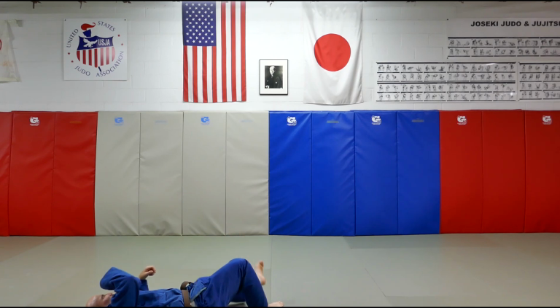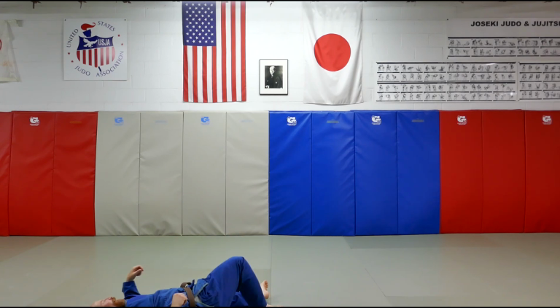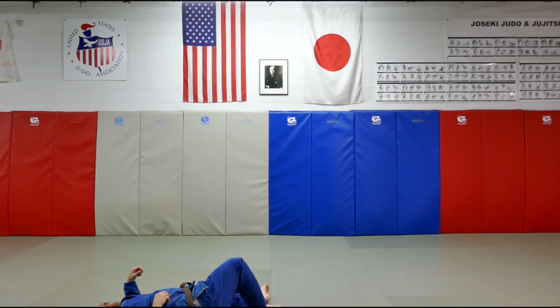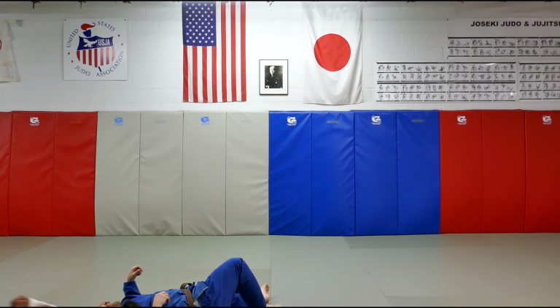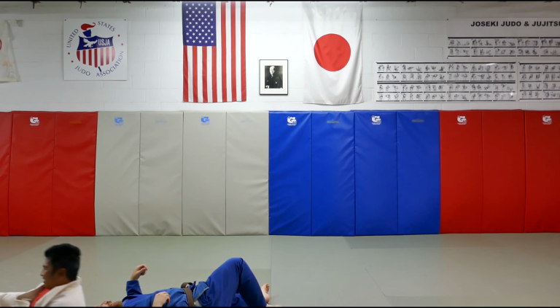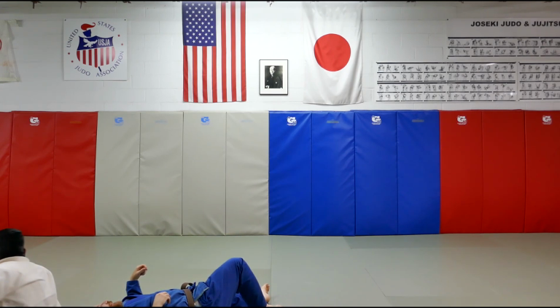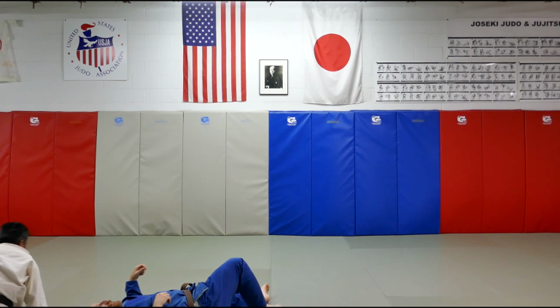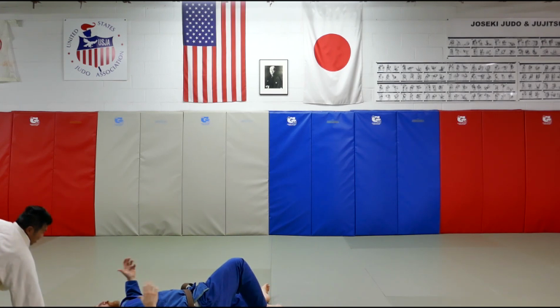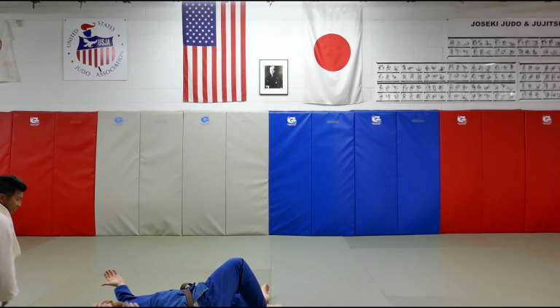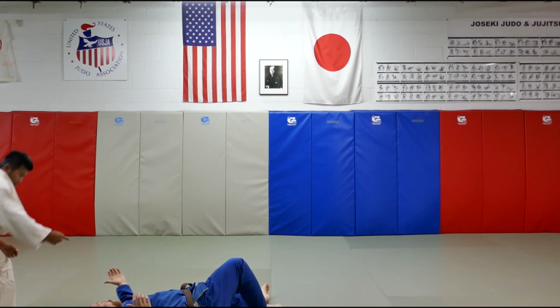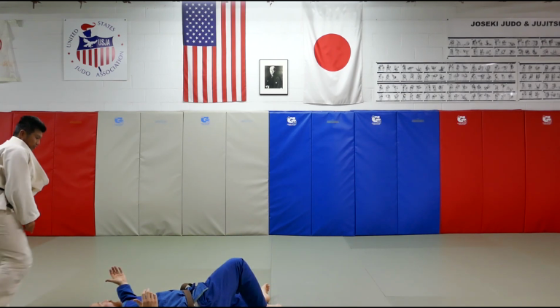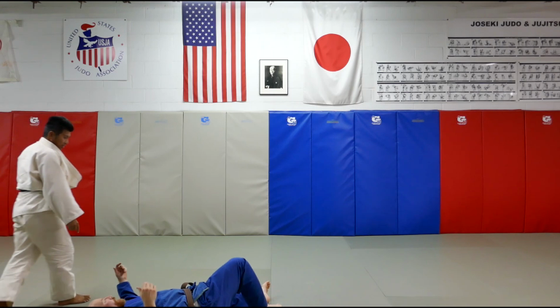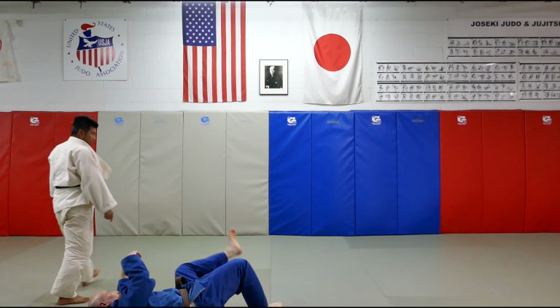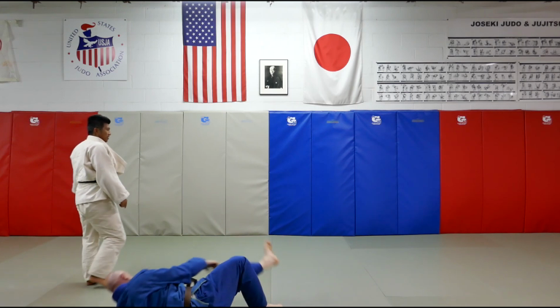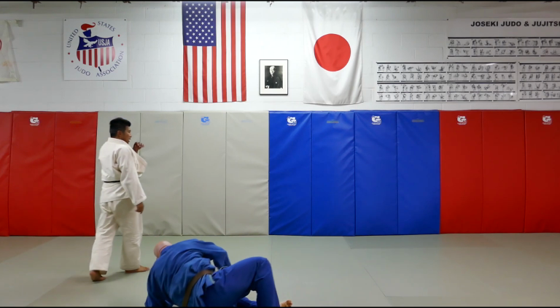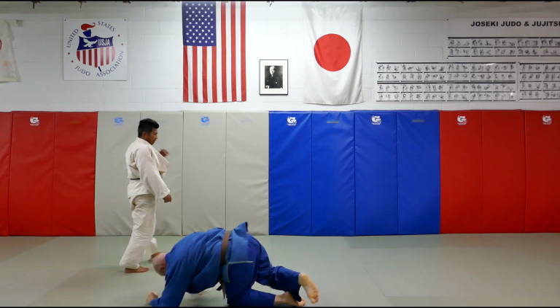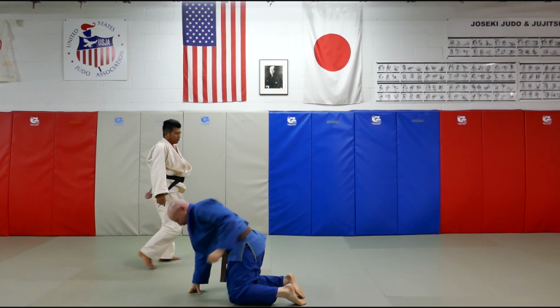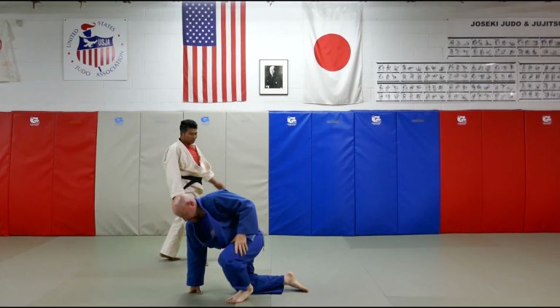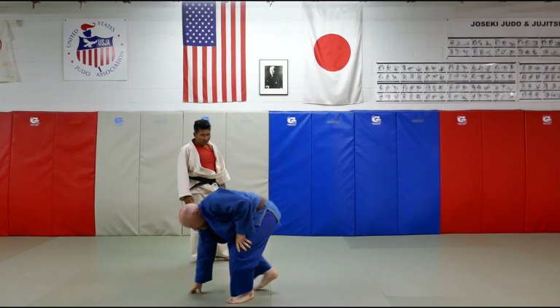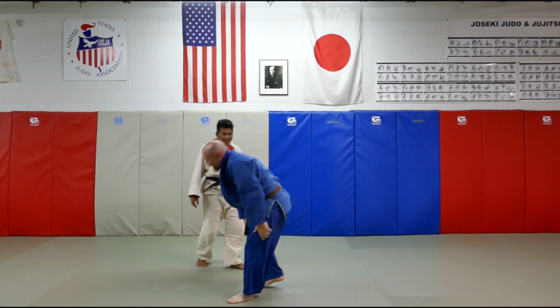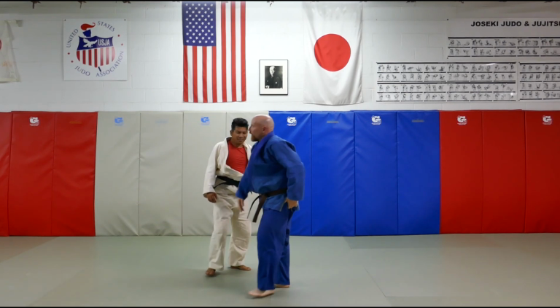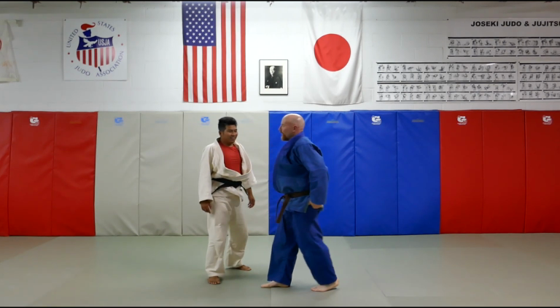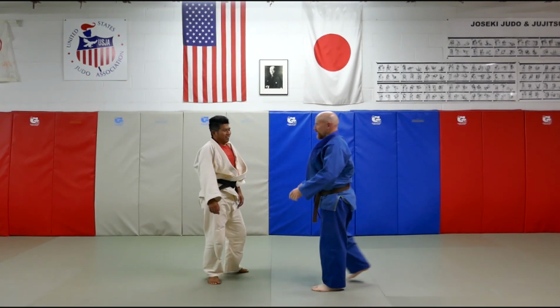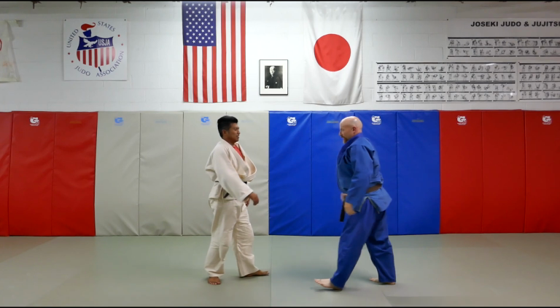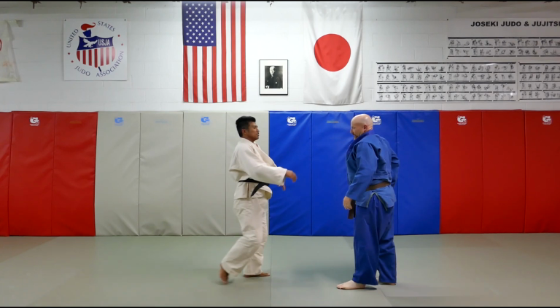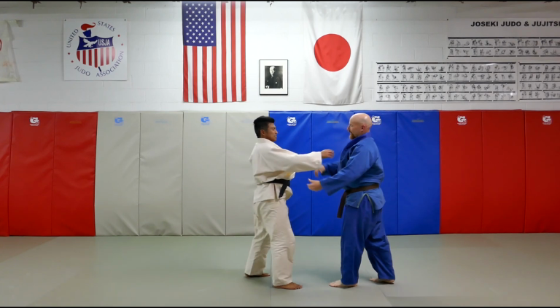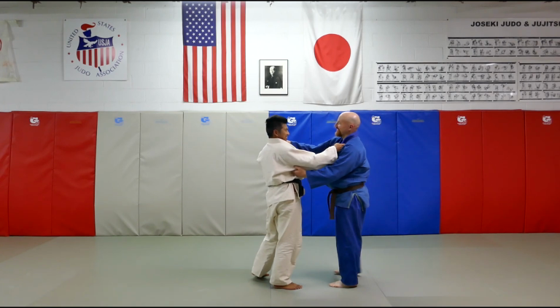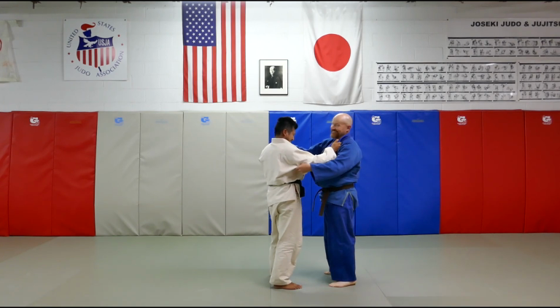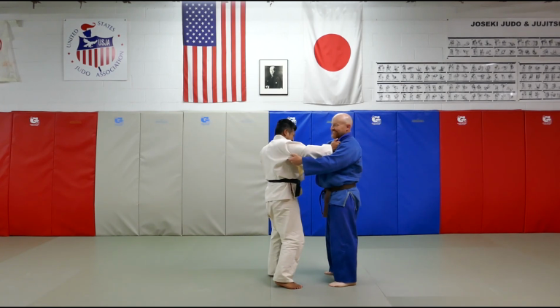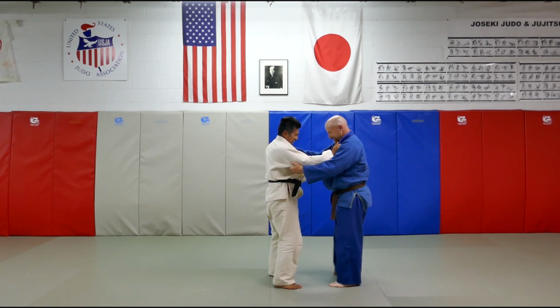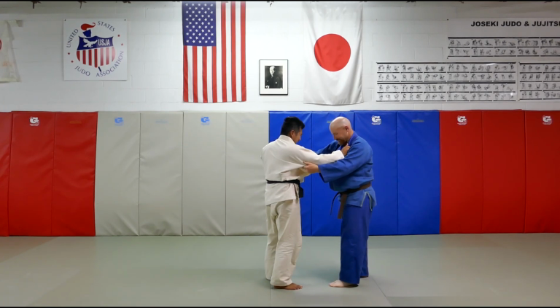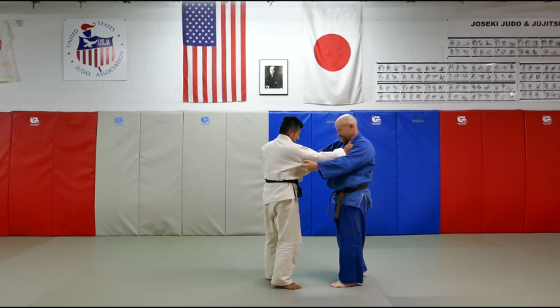Still a throw though. Whose throw? Not yours. My defense is a bit sloppy. I just don't want to hit you. Okay, let's go.